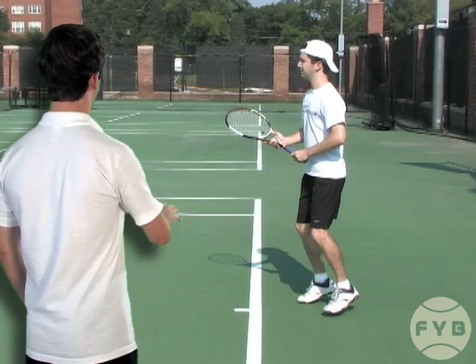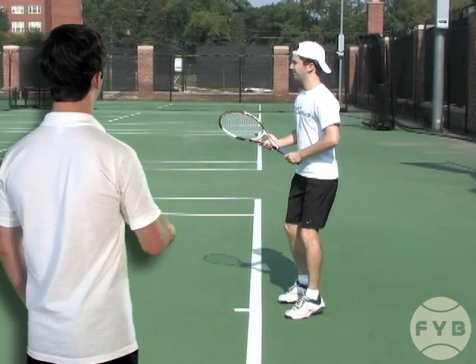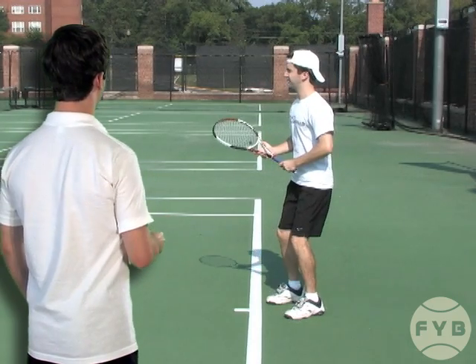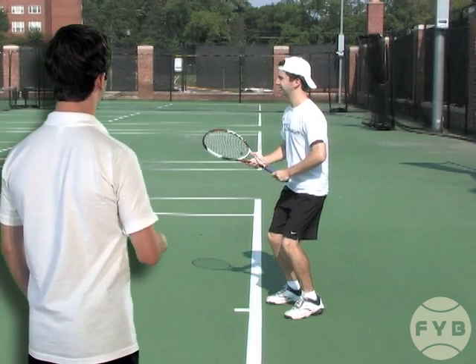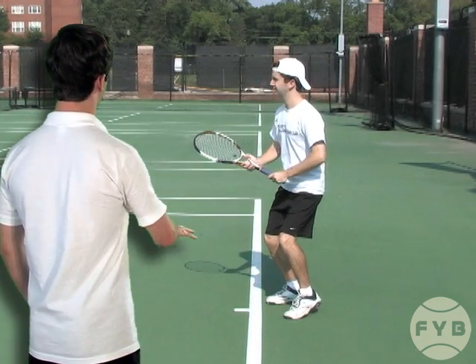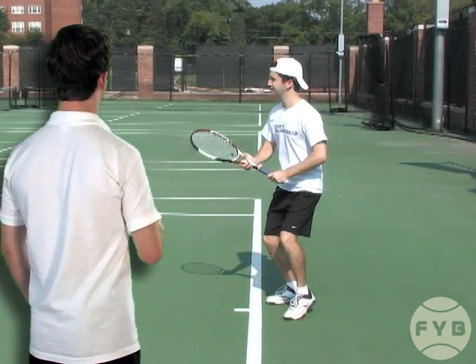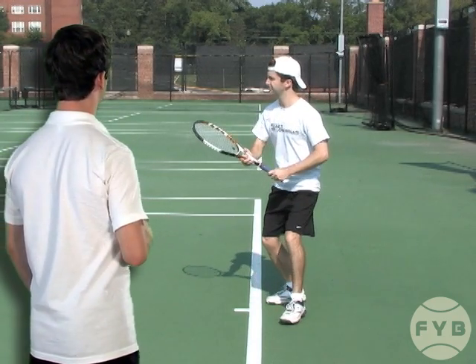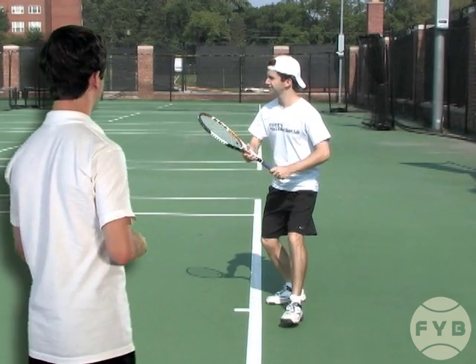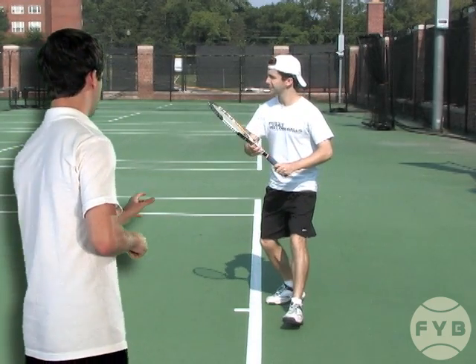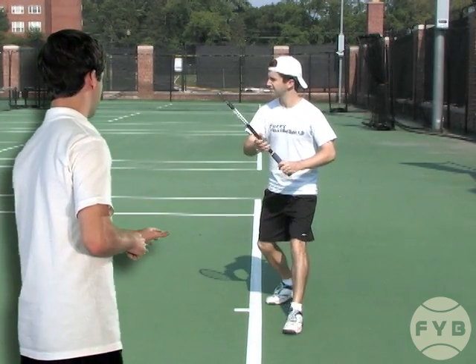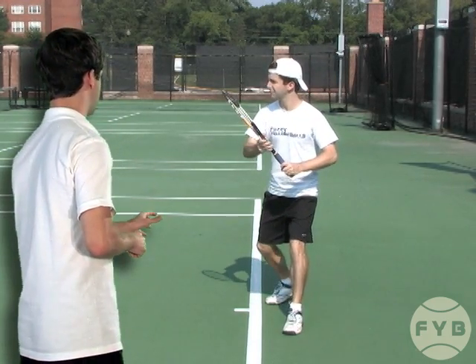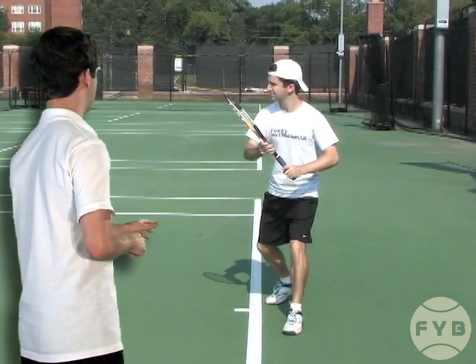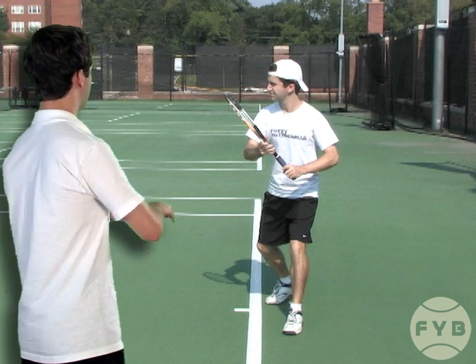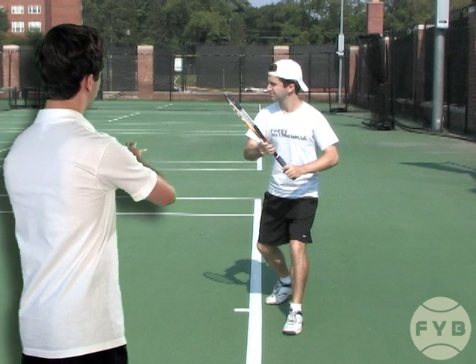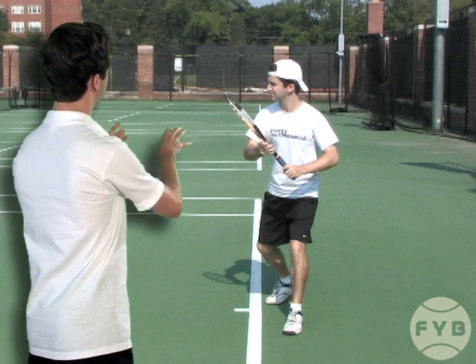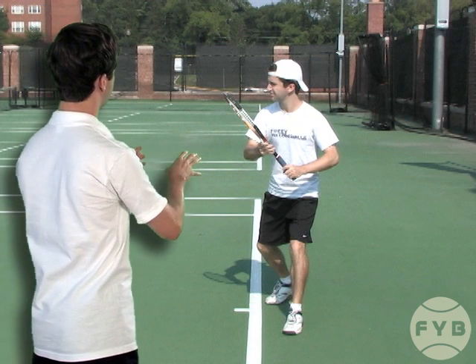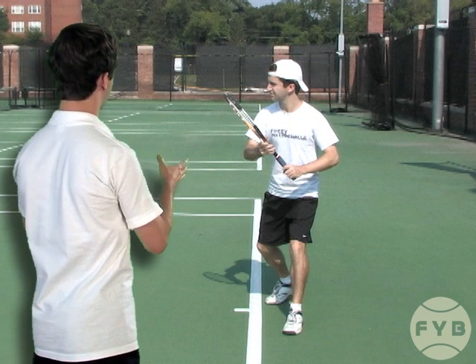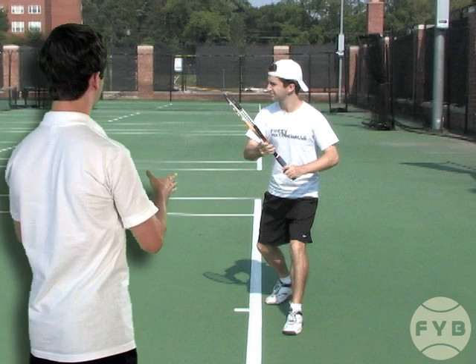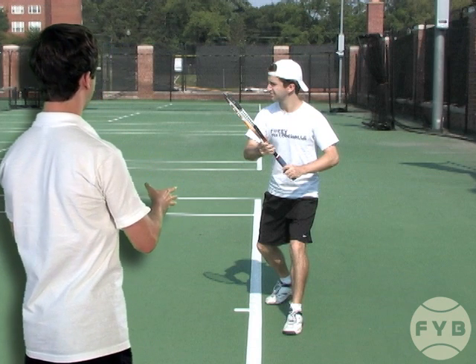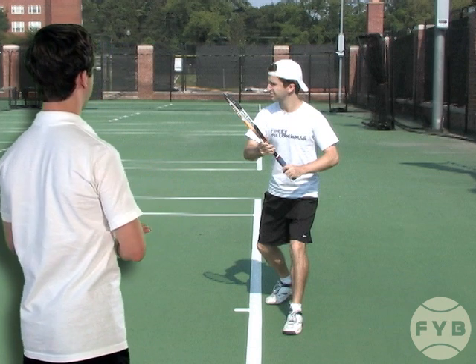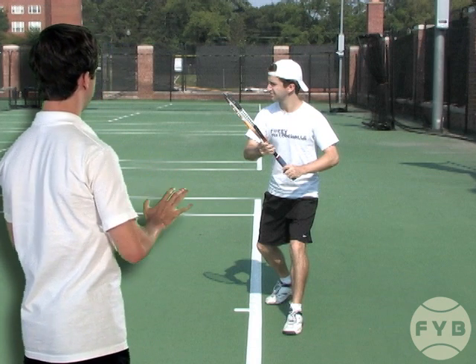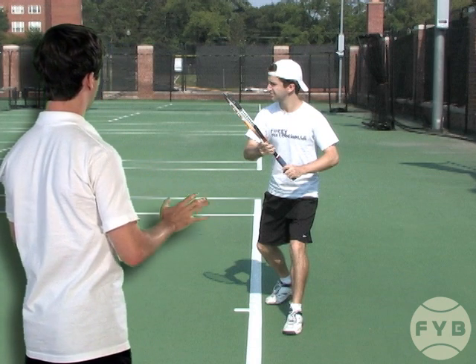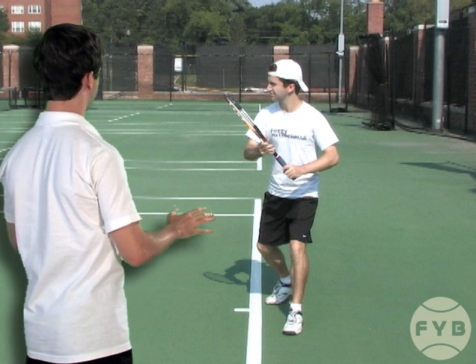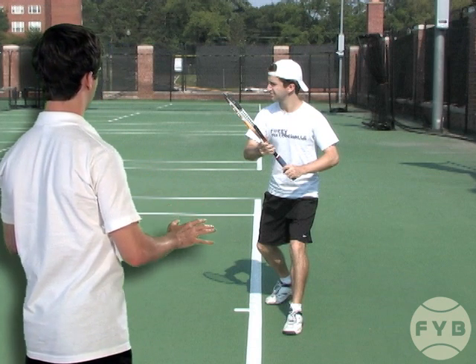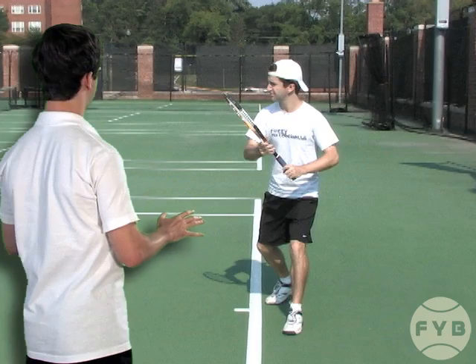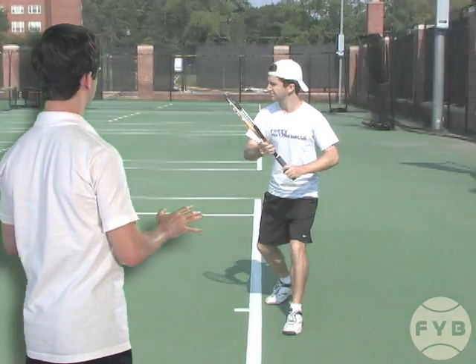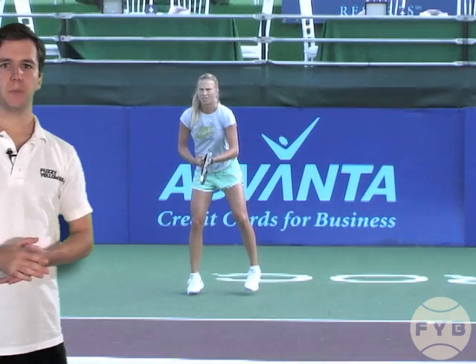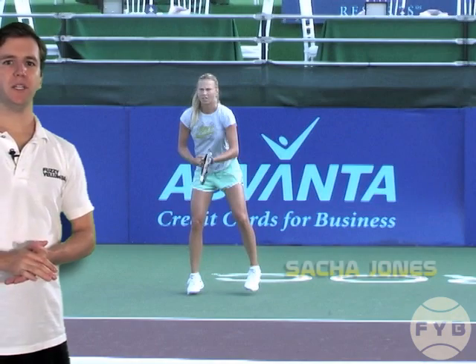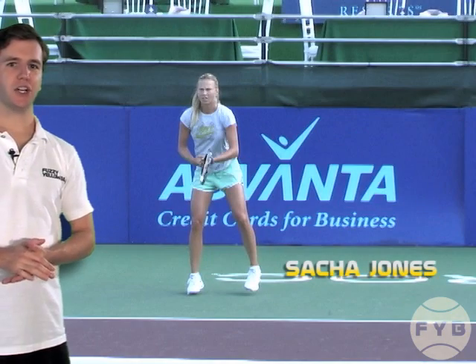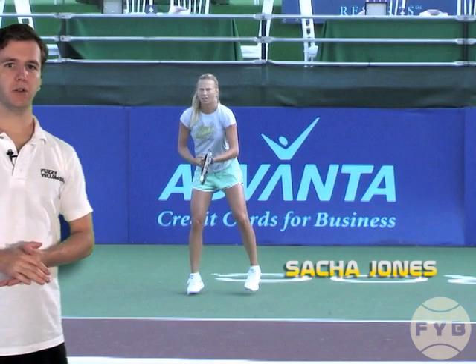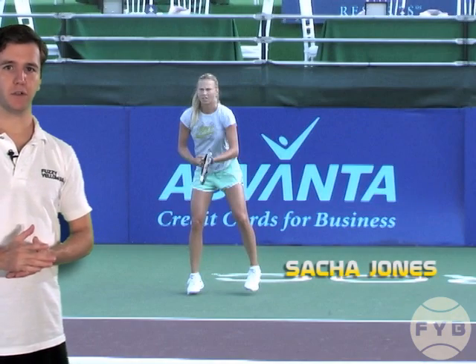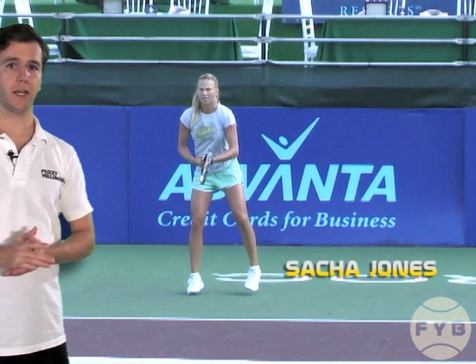I pivot with my outside foot, transfer my weight to that foot, heel of my inside foot comes up, shoulders turn sideways, starting the racket takeback even though my arms haven't moved yet.